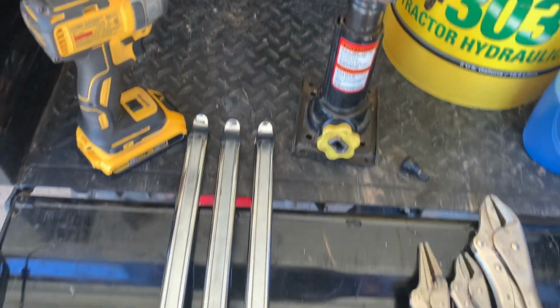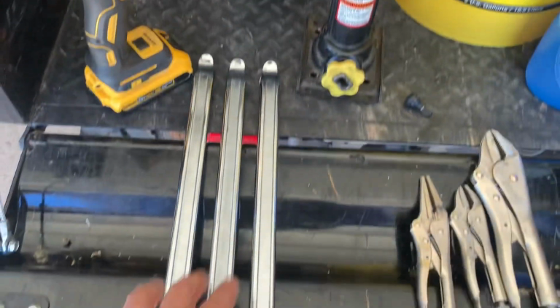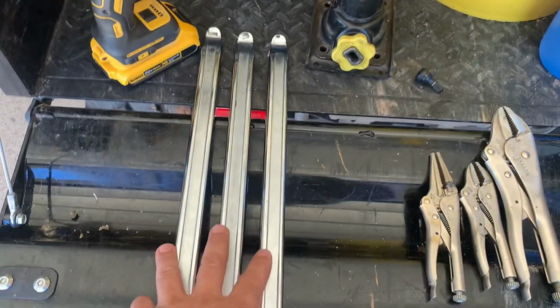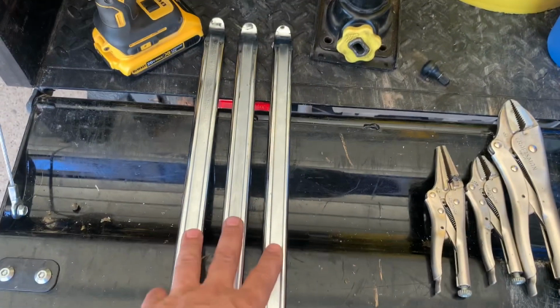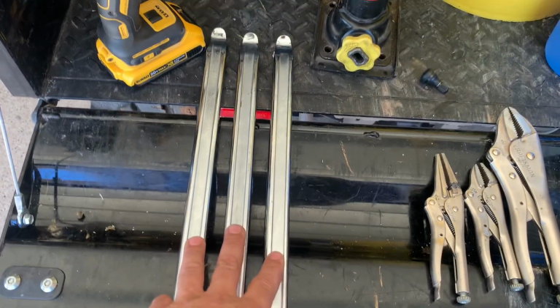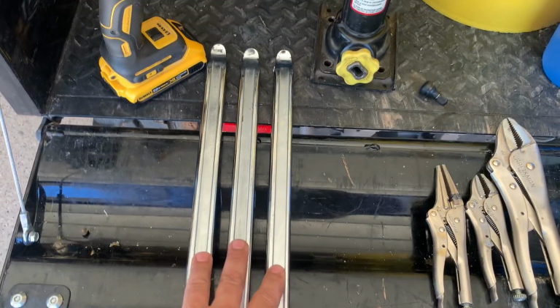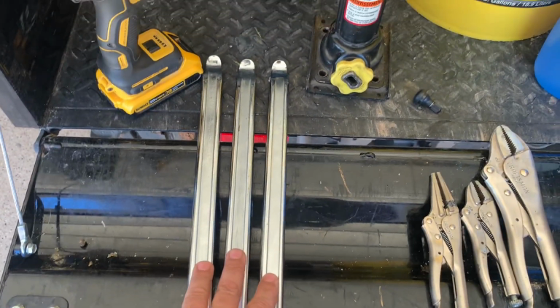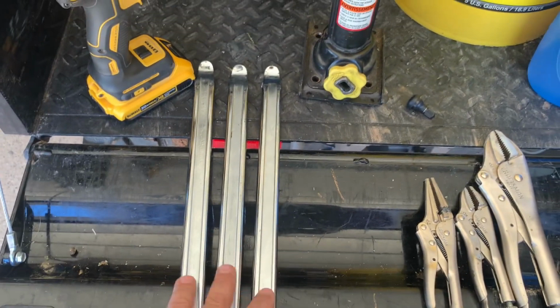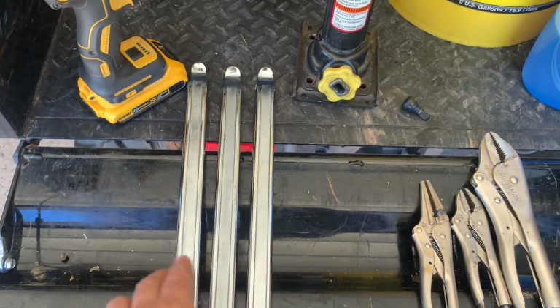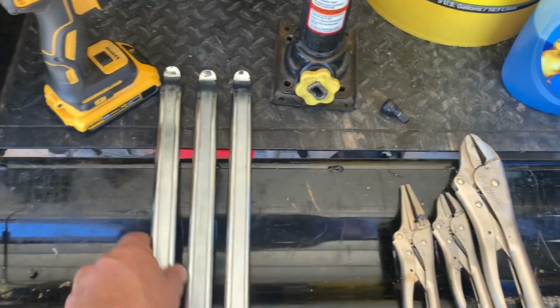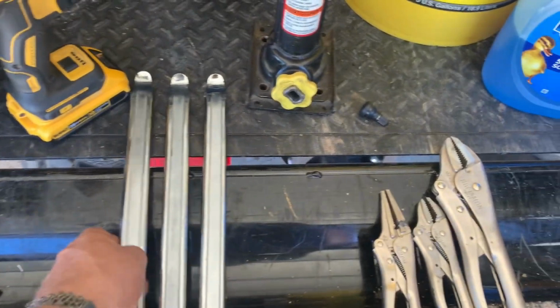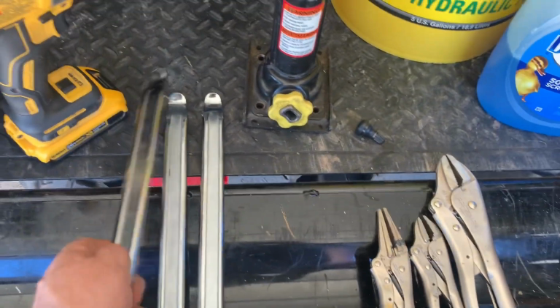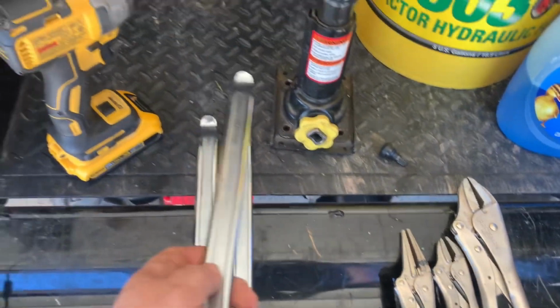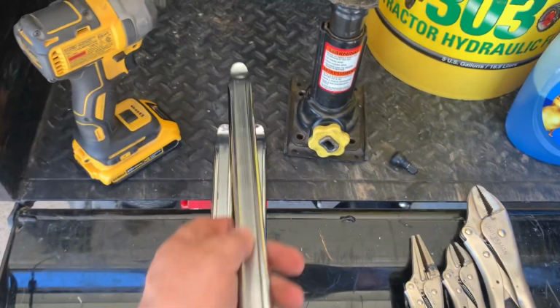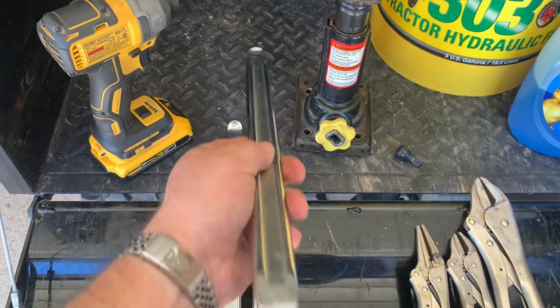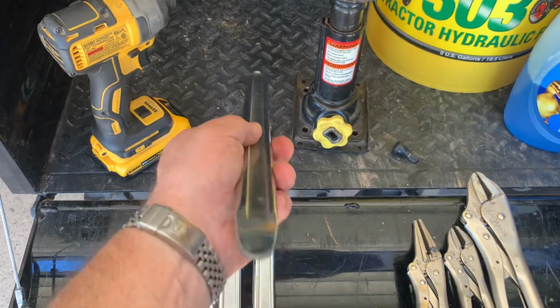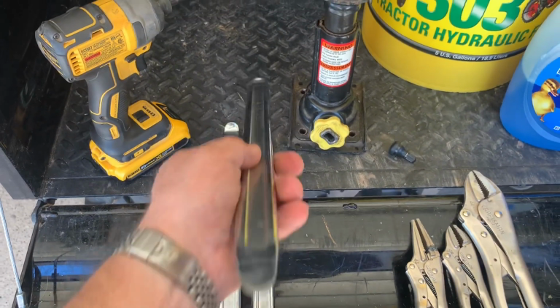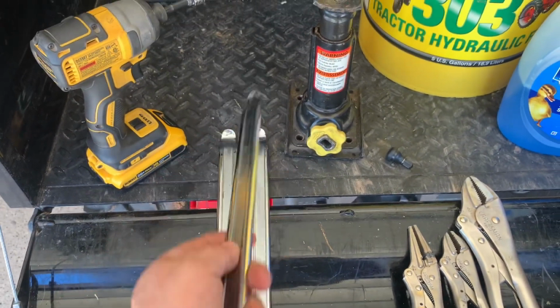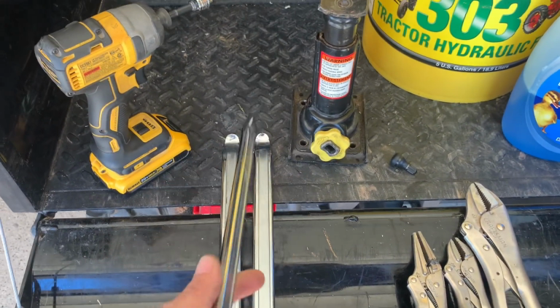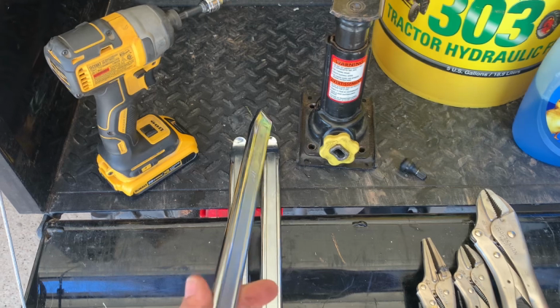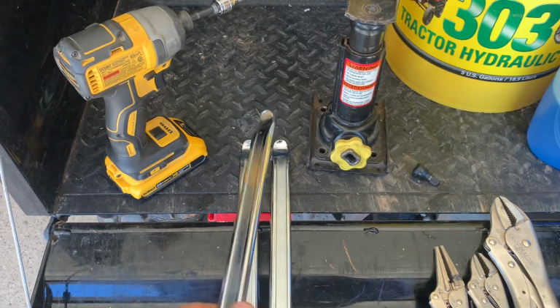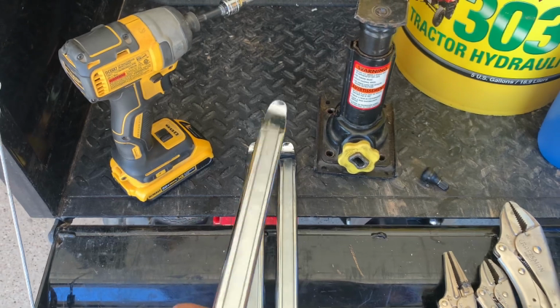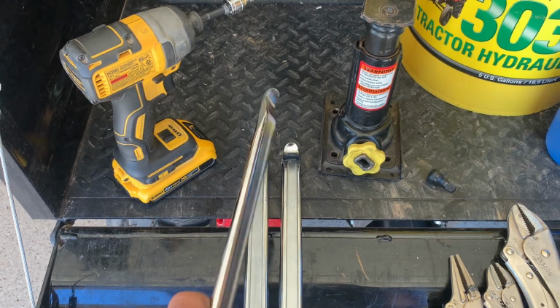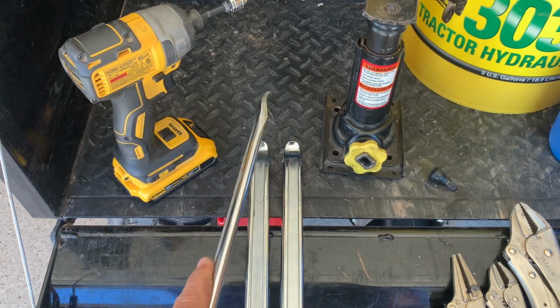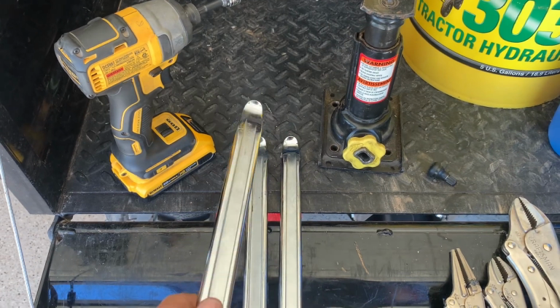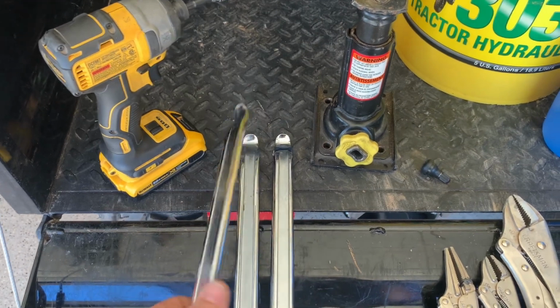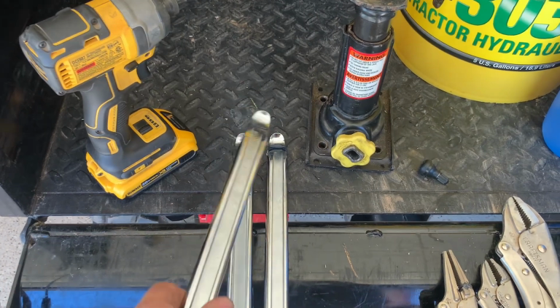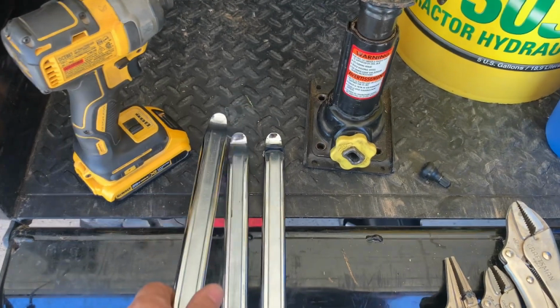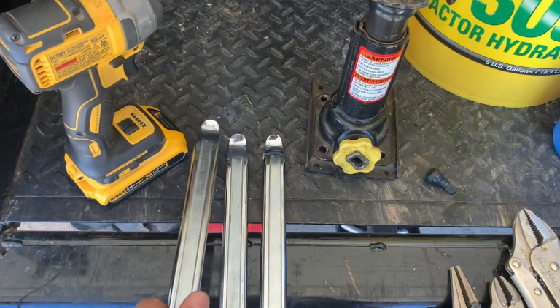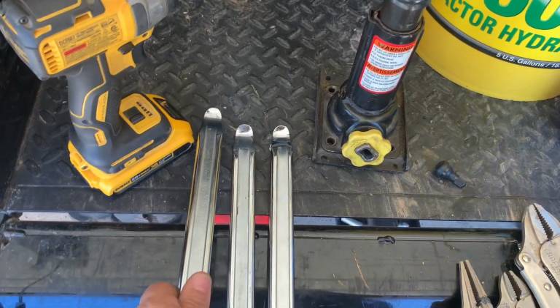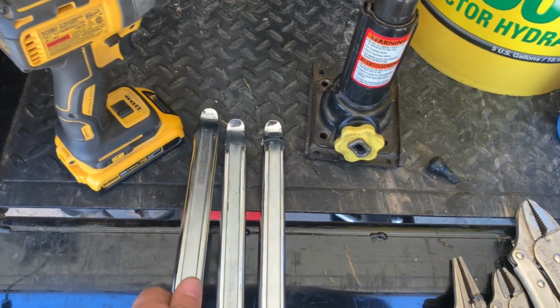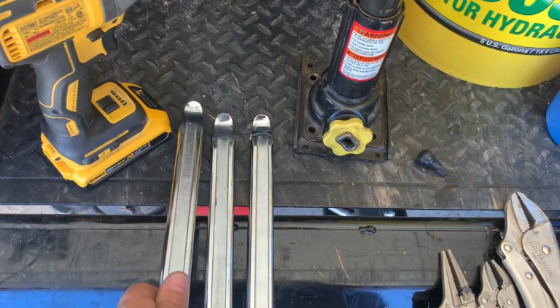You're going to need some tire spoons. This will make your job a lot easier. These are not expensive — they come in a set of three because it seems like as you're using them you quickly need another one.